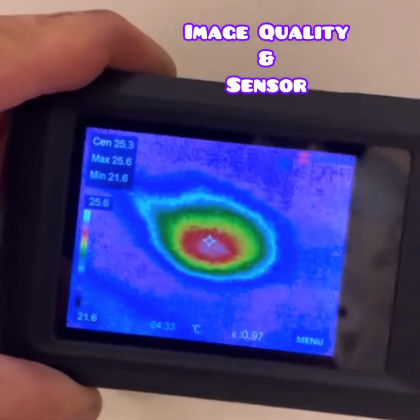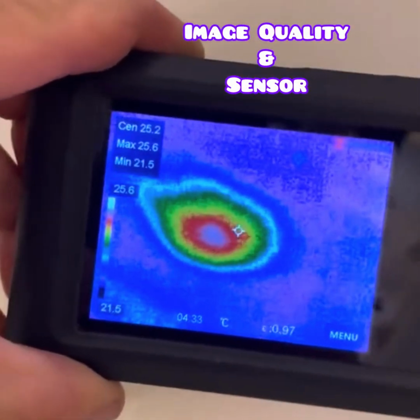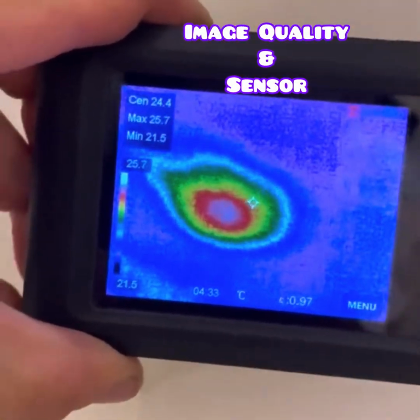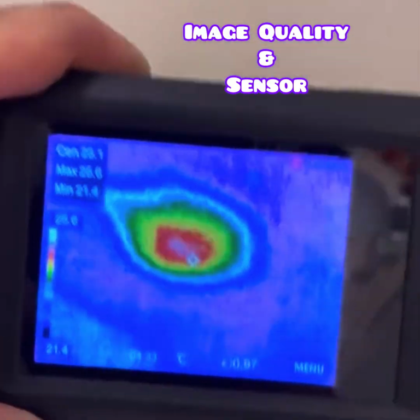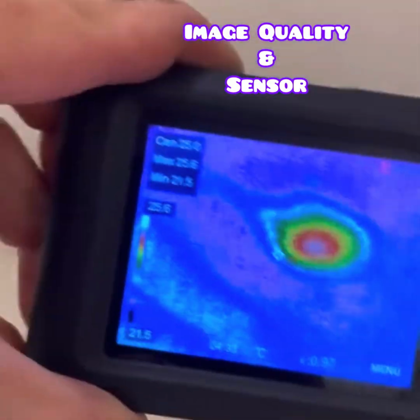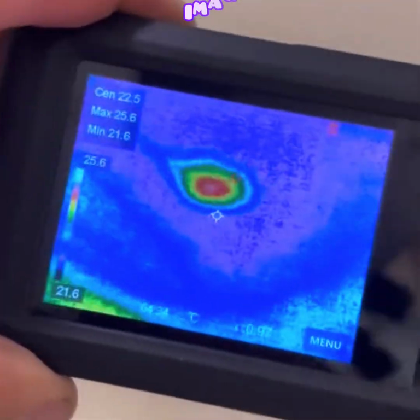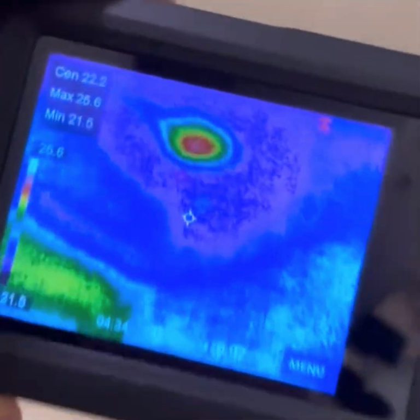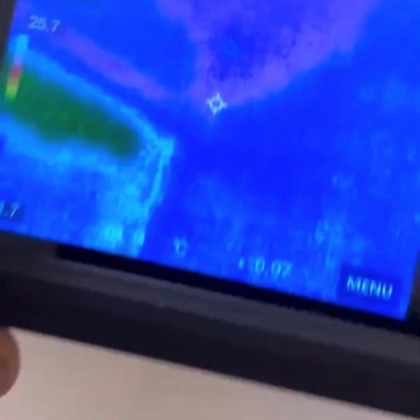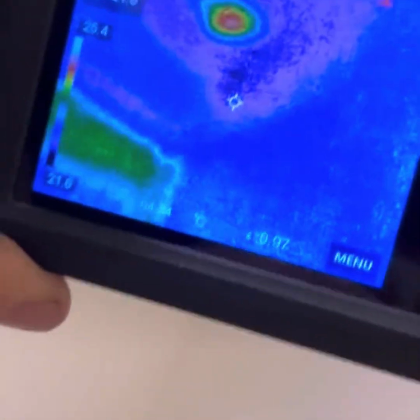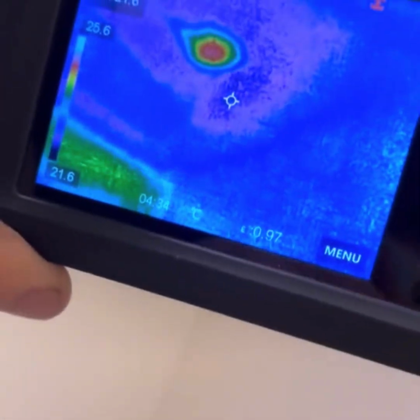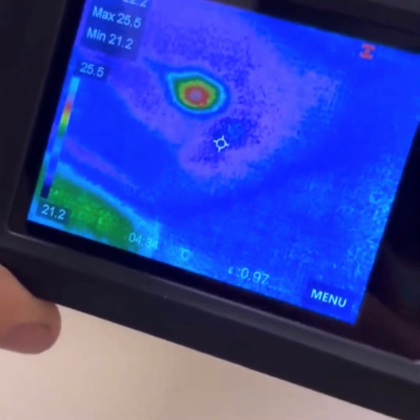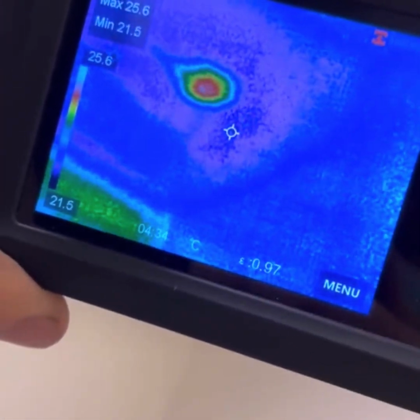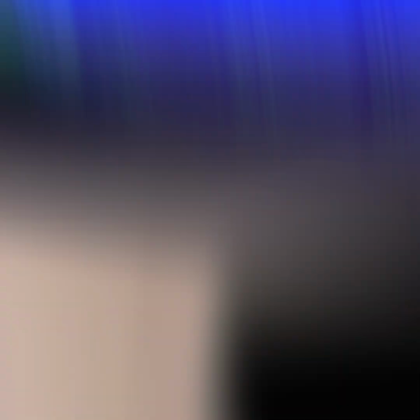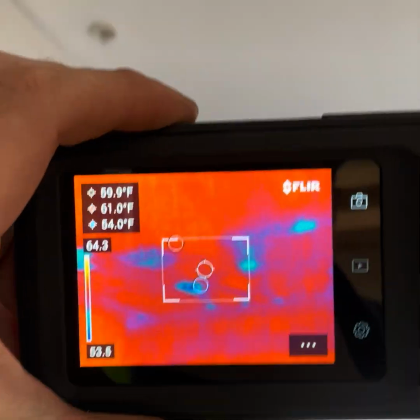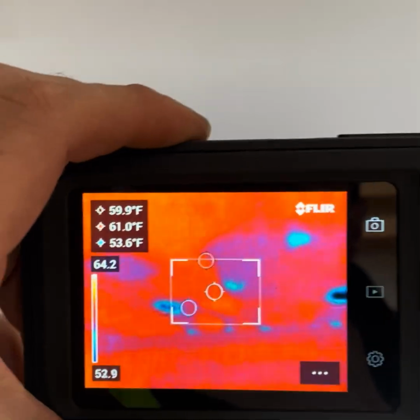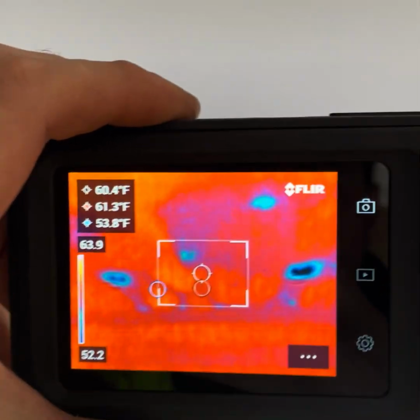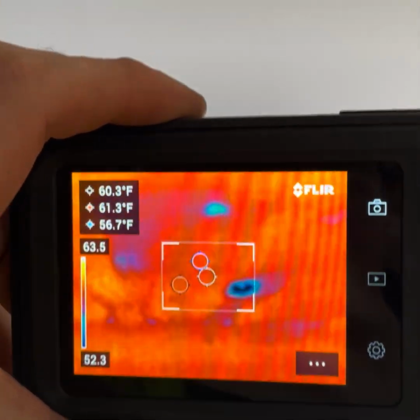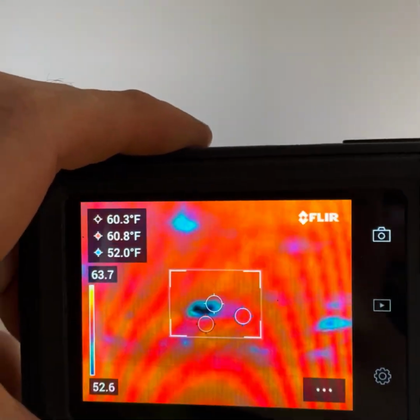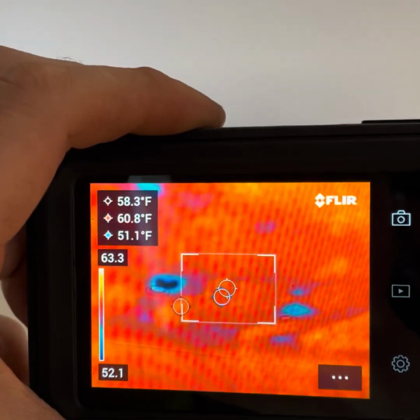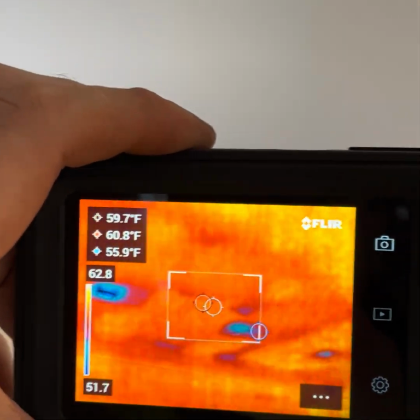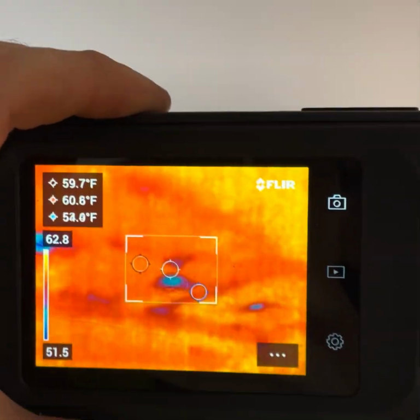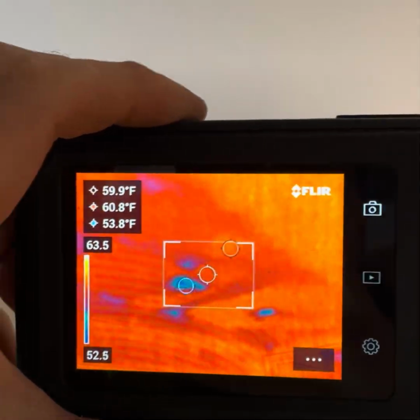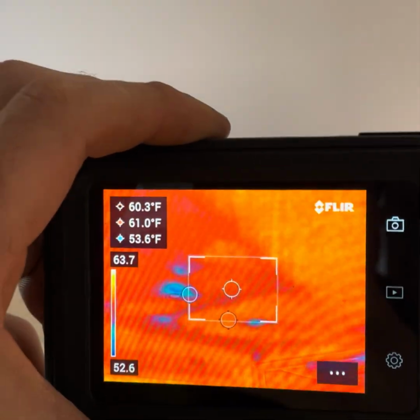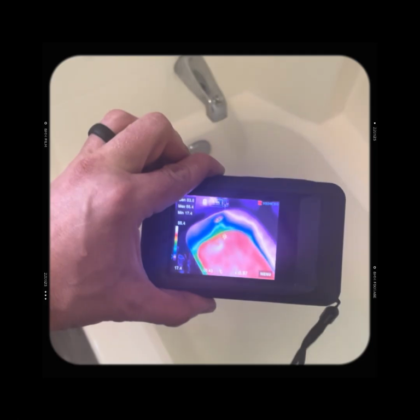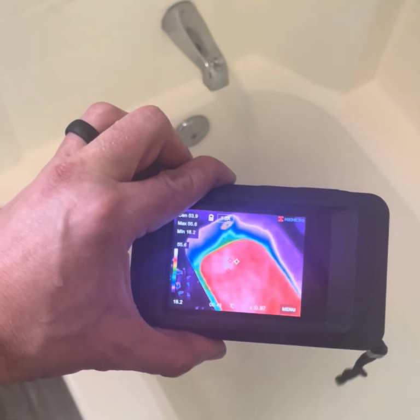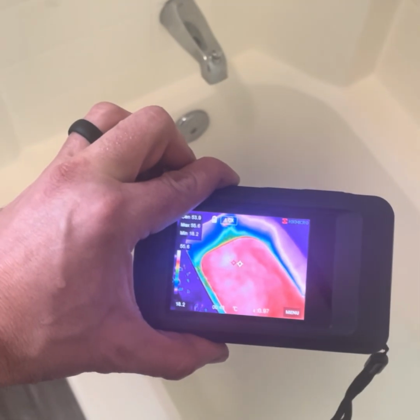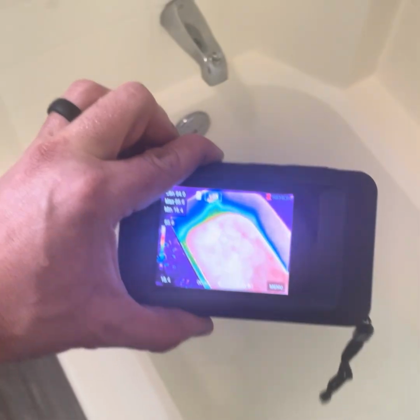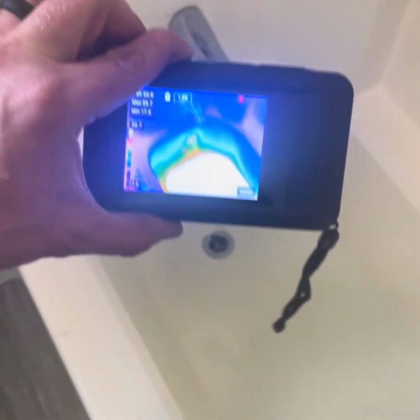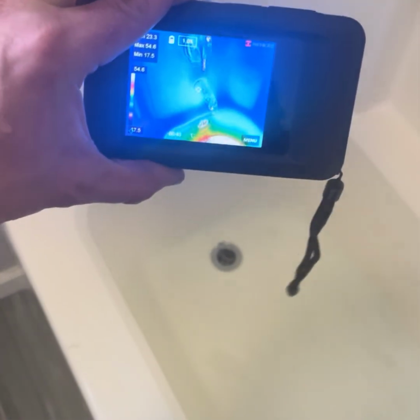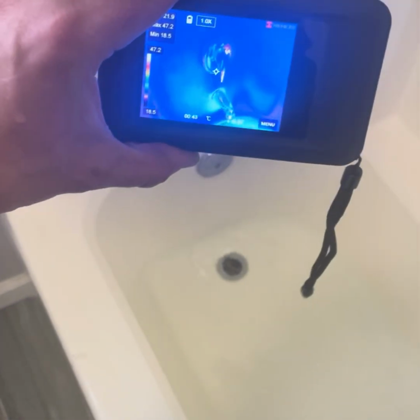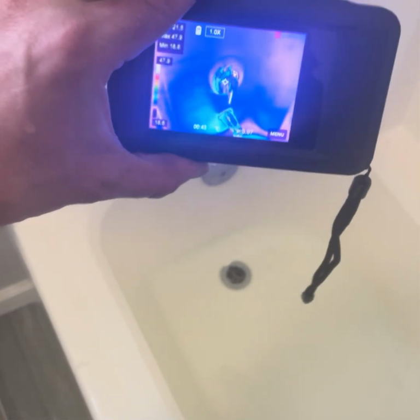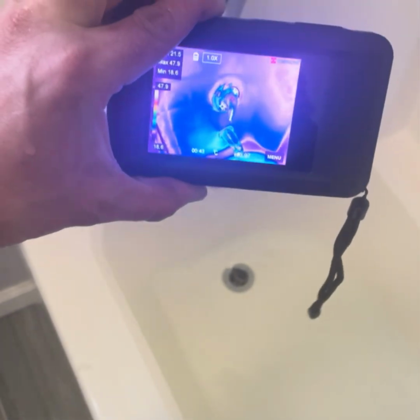First up, image quality. The Hikmi Crow Pocket 2 uses a 256x192 thermal sensor, while the FLIR C5 has a 160x120 sensor. That means the Pocket 2 gives you a lot more thermal detail — over twice as many pixels.